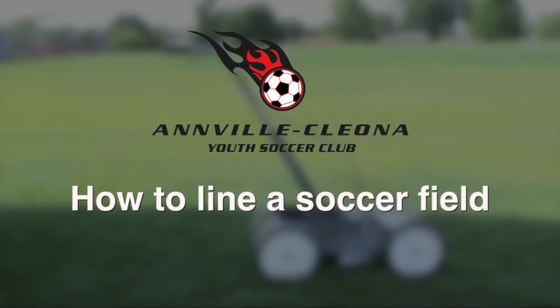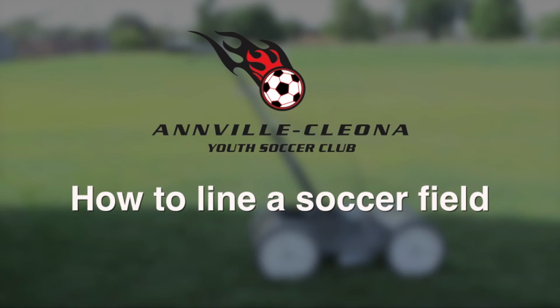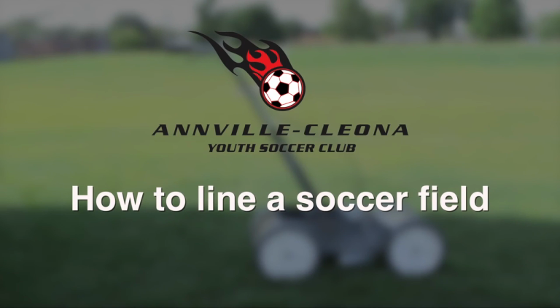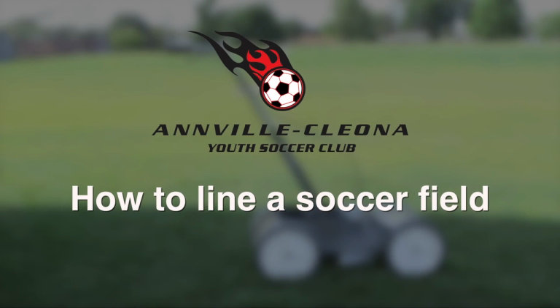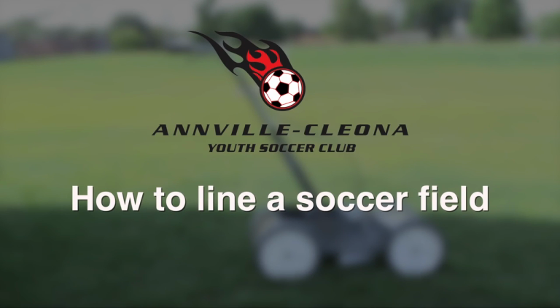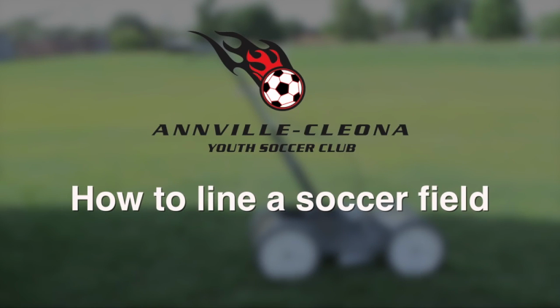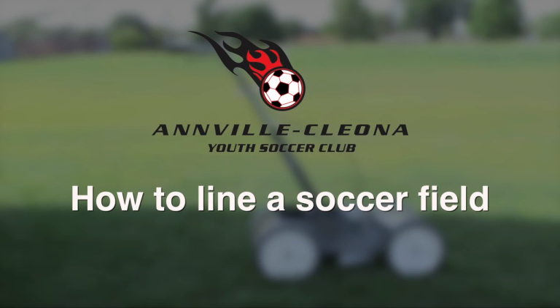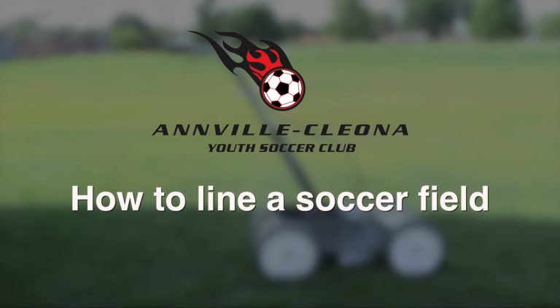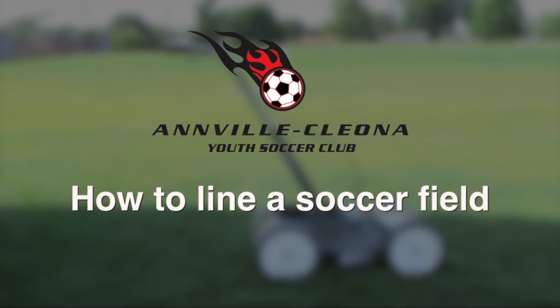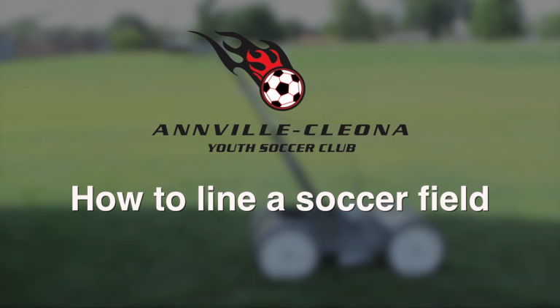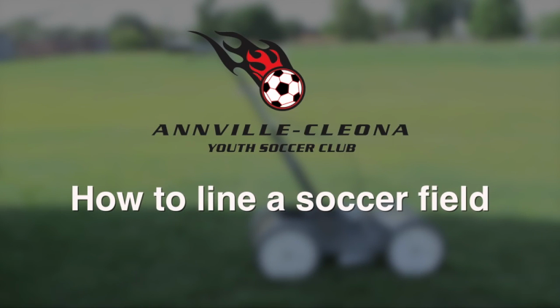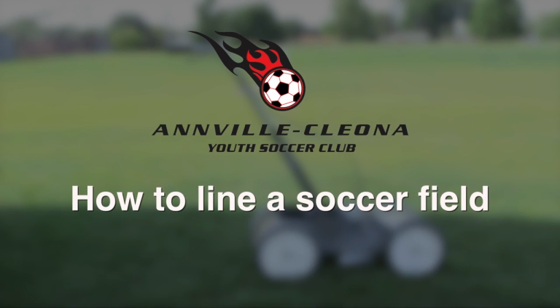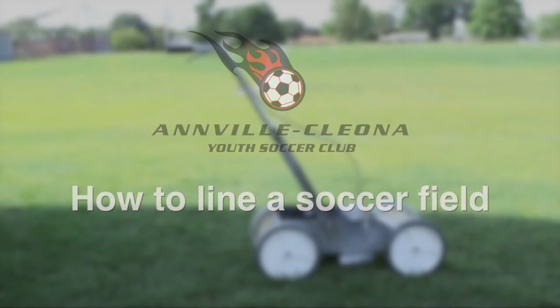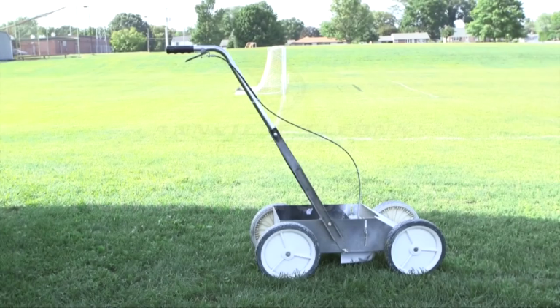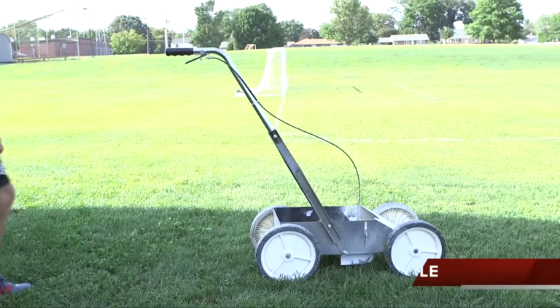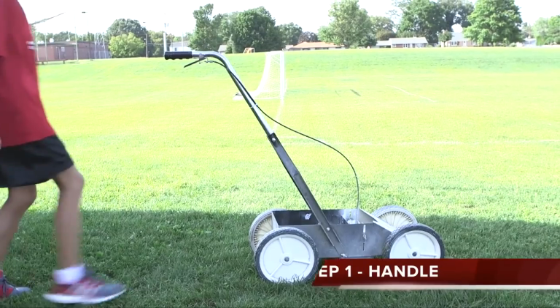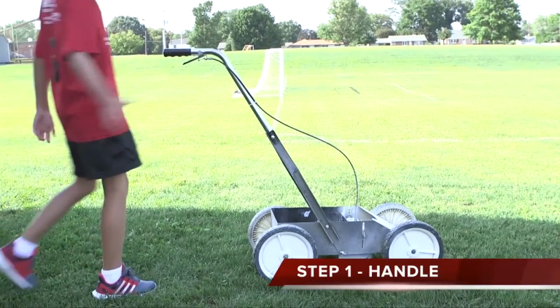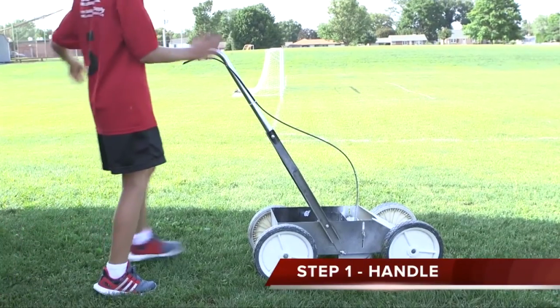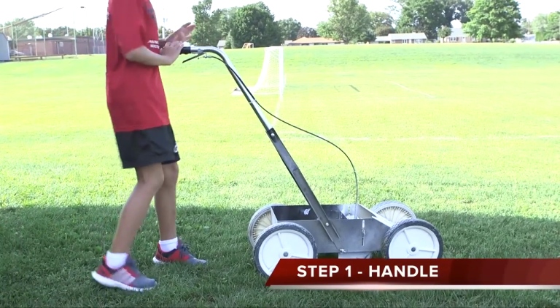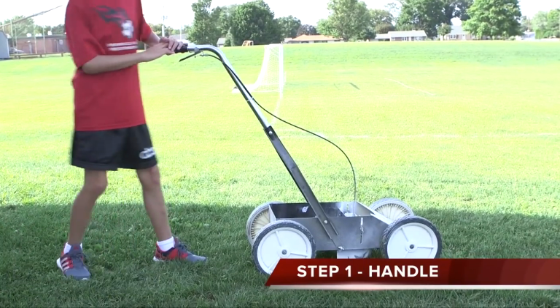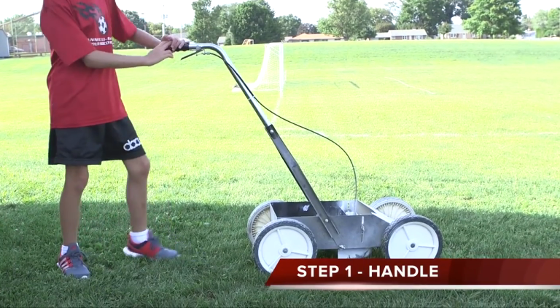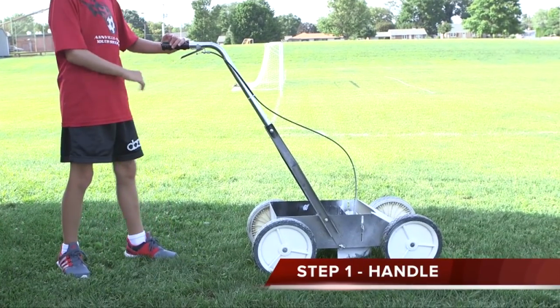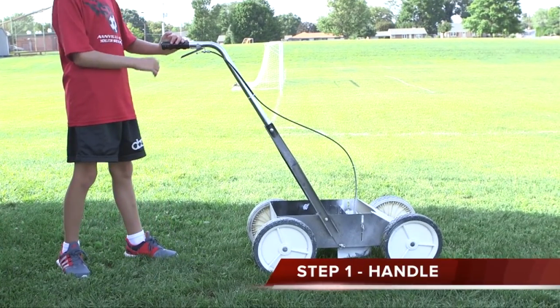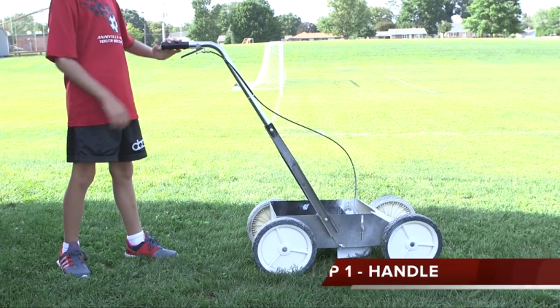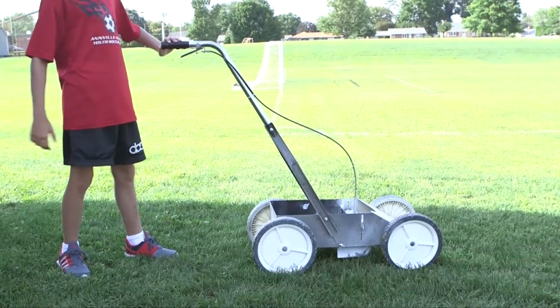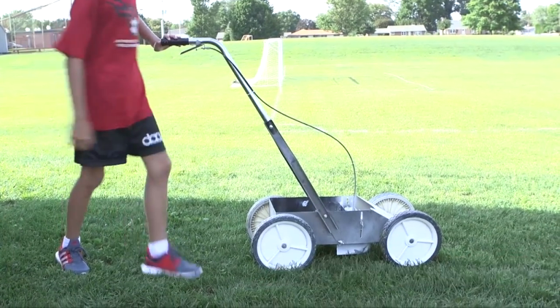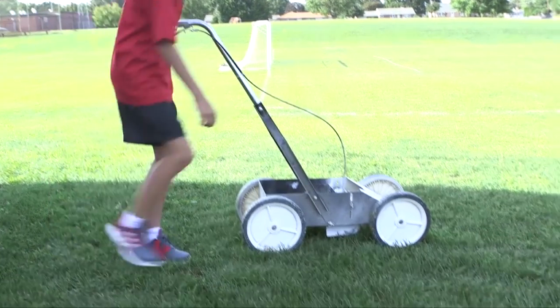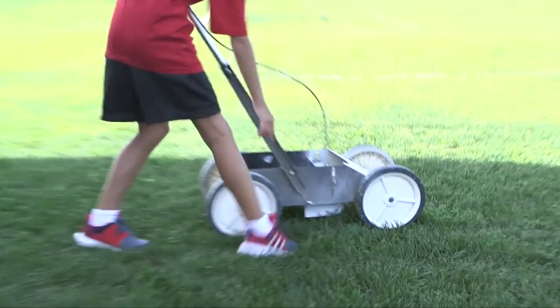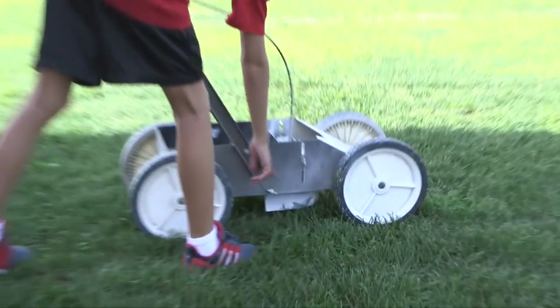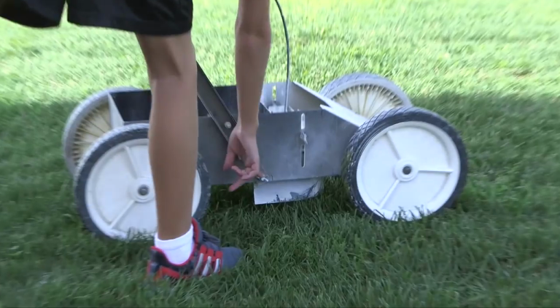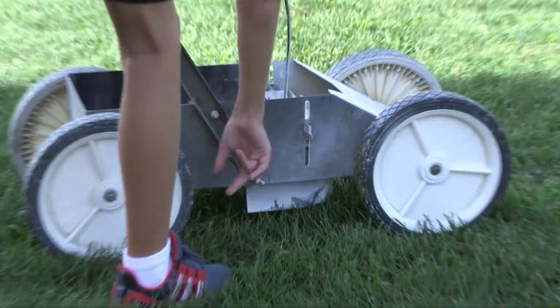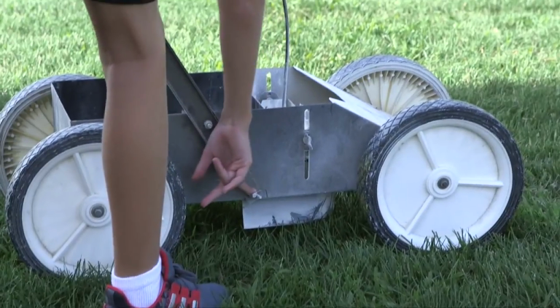This short tutorial will explain how to line a soccer field. Pick a machine from the soccer shed and make sure the handle is in the upright position, secured by tightening the wing nuts on either side of the machine.